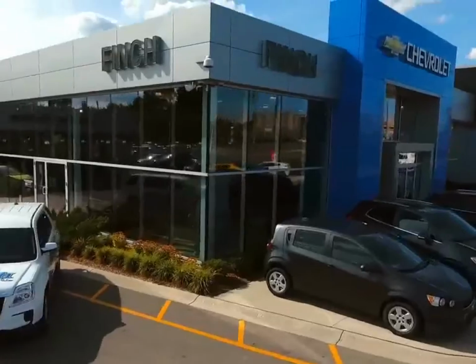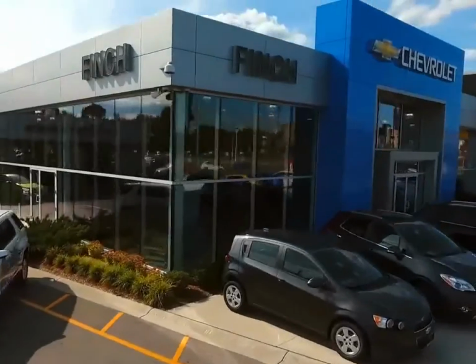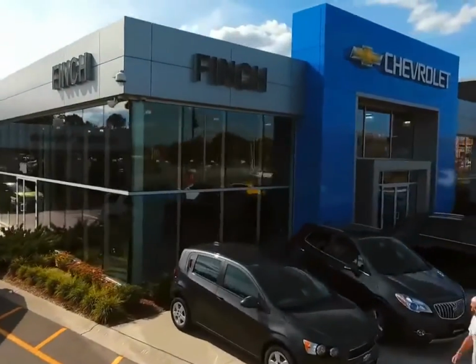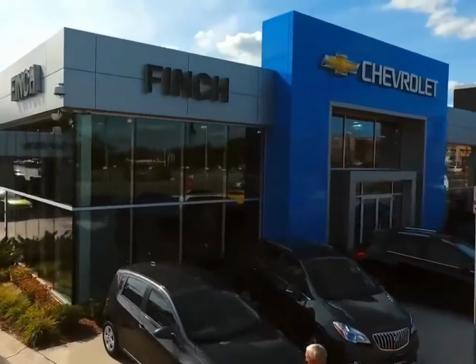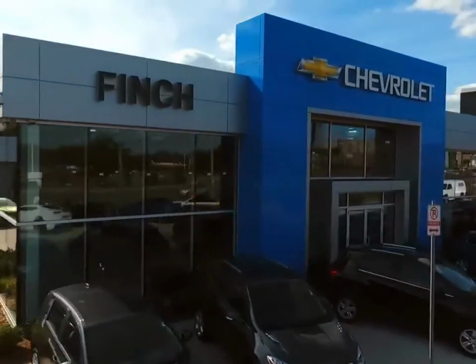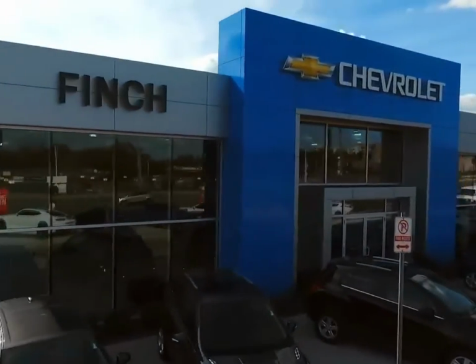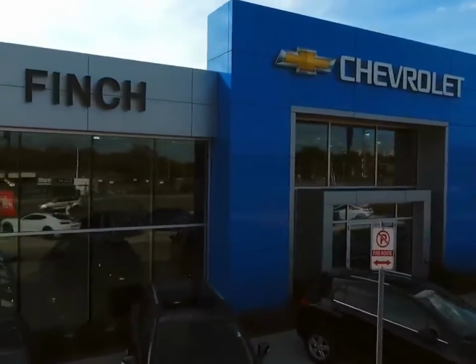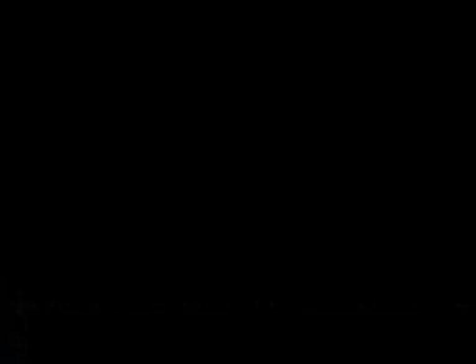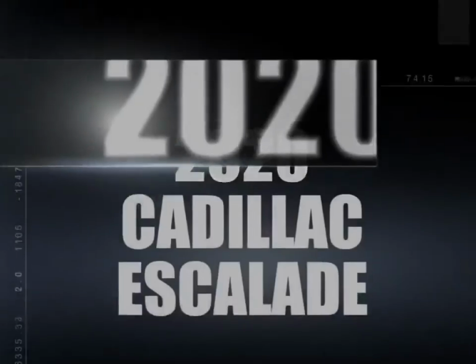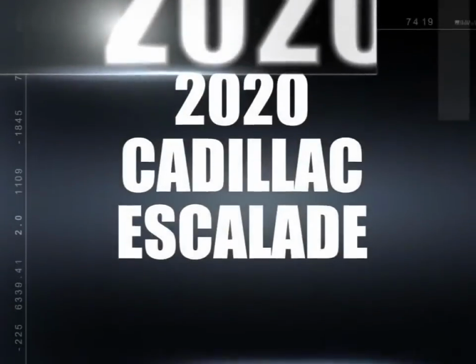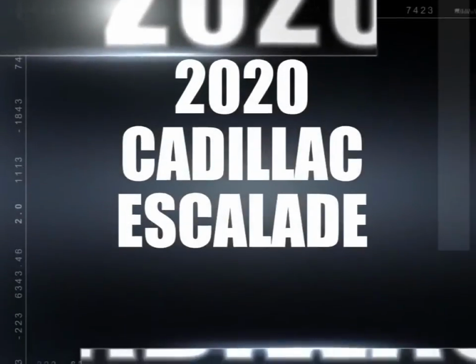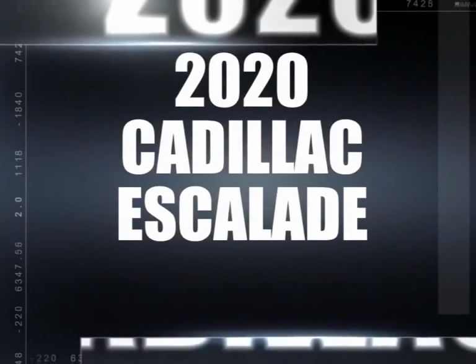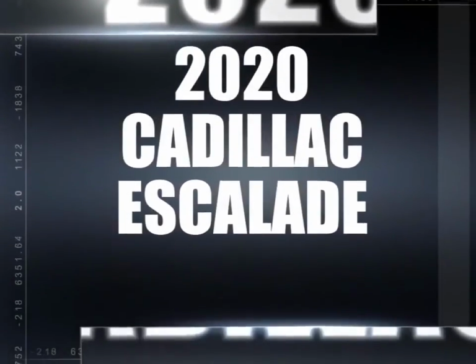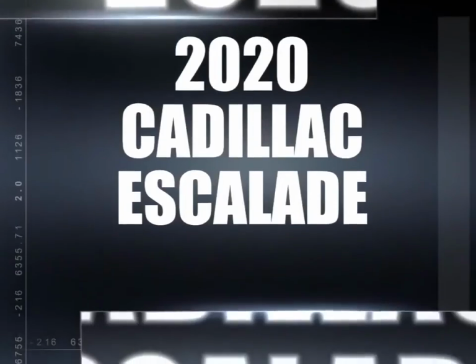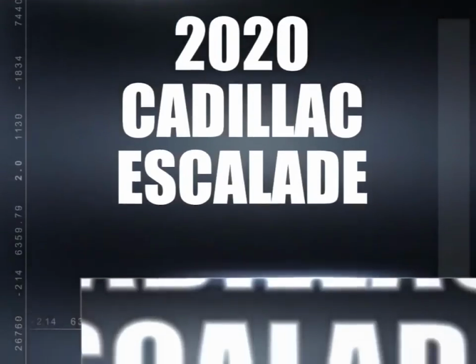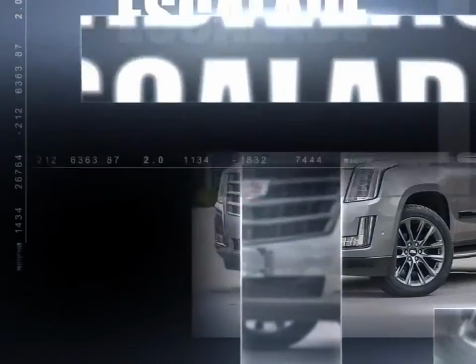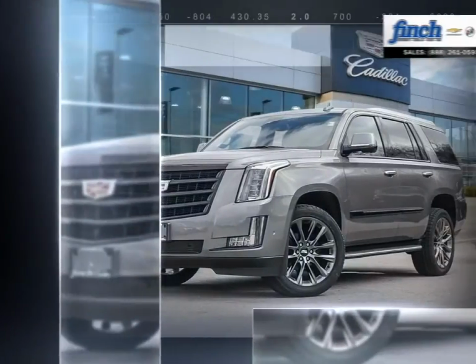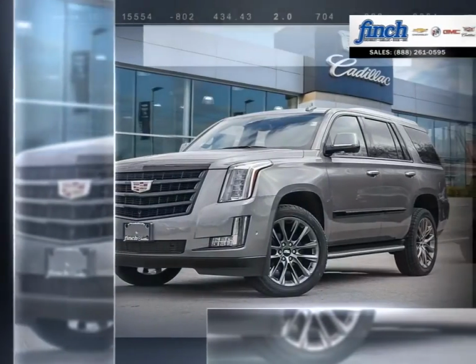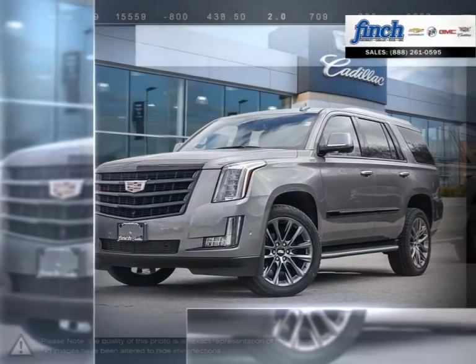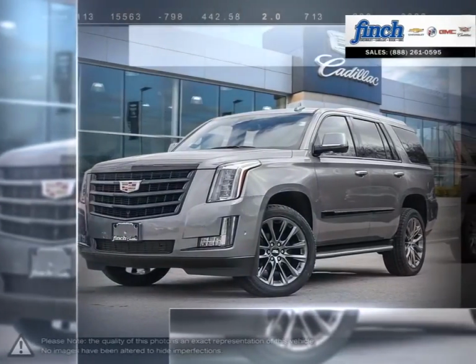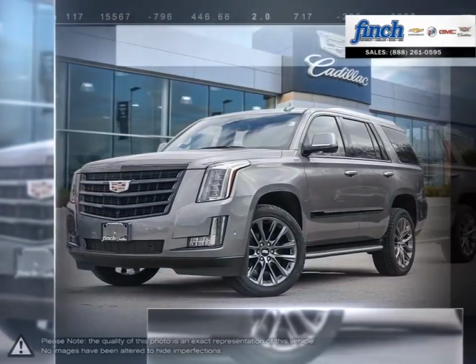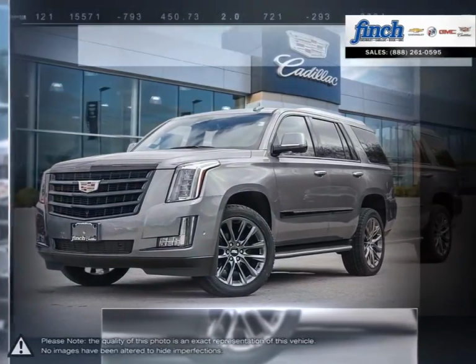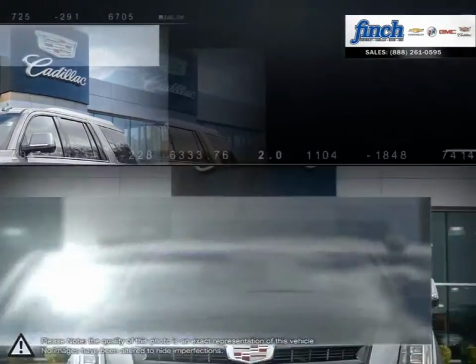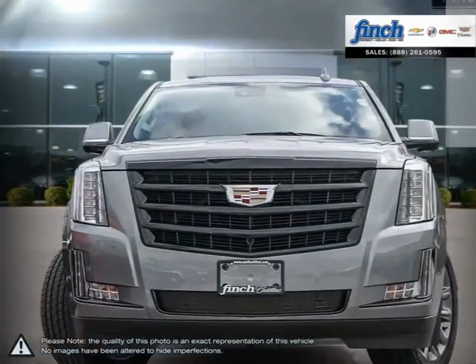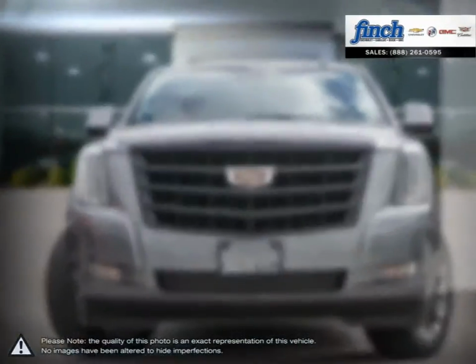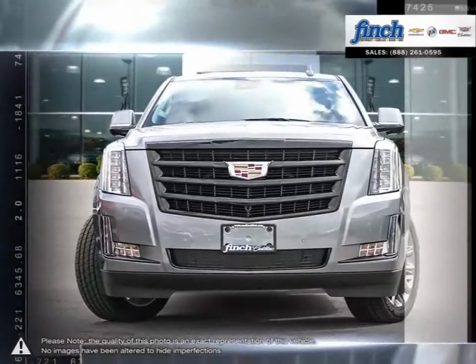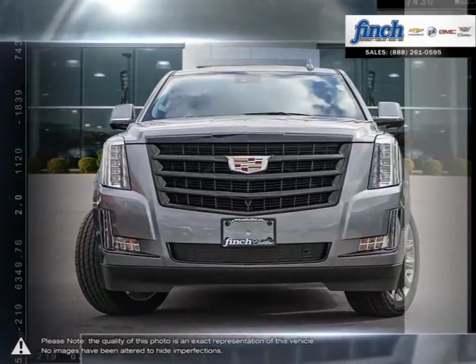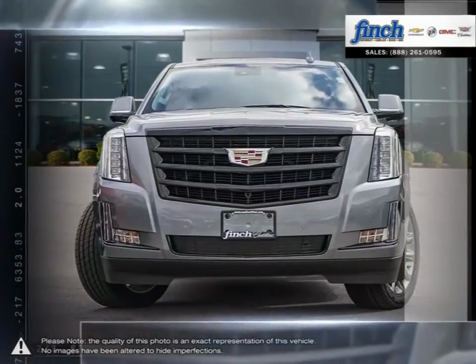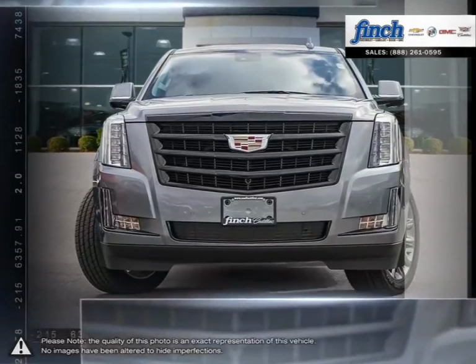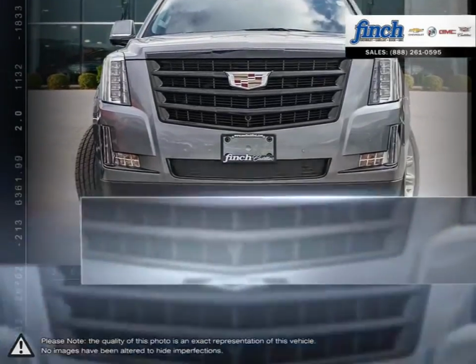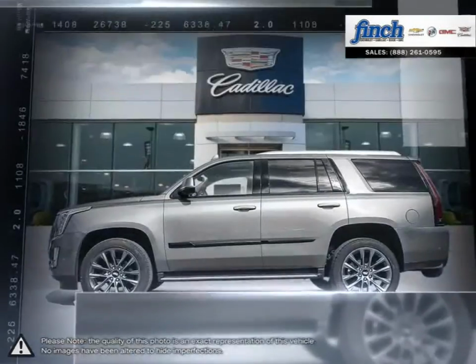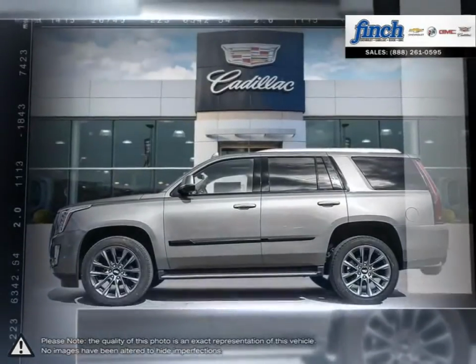Welcome to Fintz Chevrolet. Today we're looking at a 2020 Cadillac Escalade. The Cadillac Escalade has remained an icon among SUVs year after year, thanks to its expressive styling and outgoing attitude.